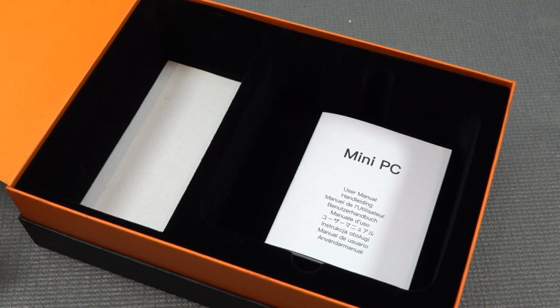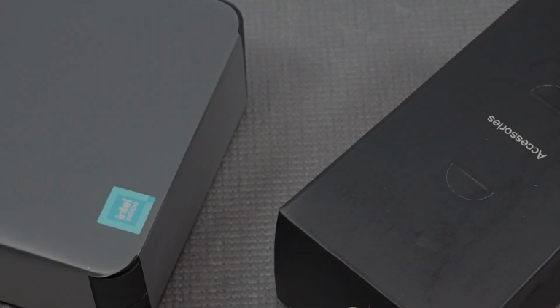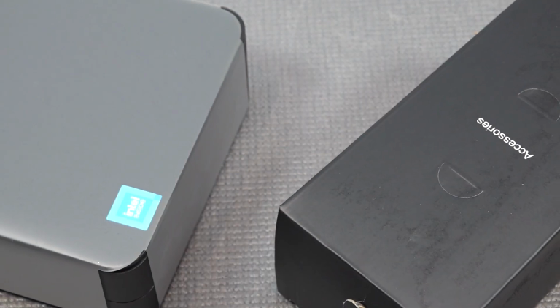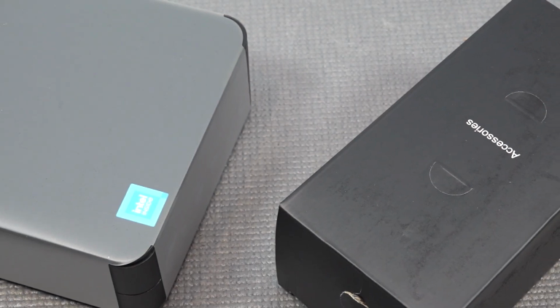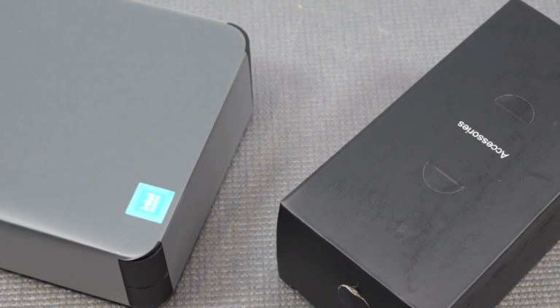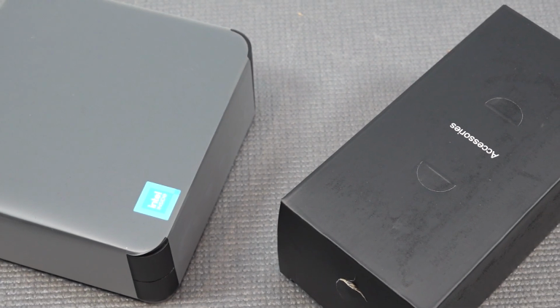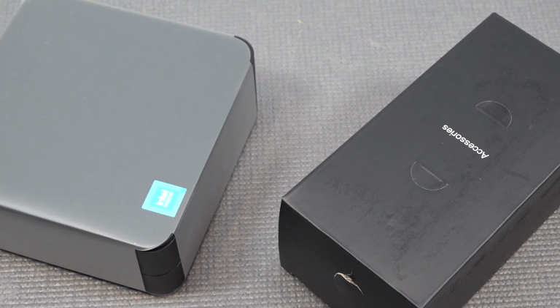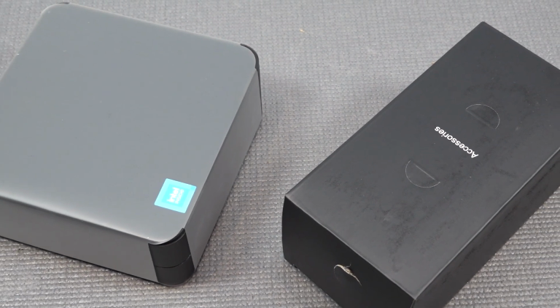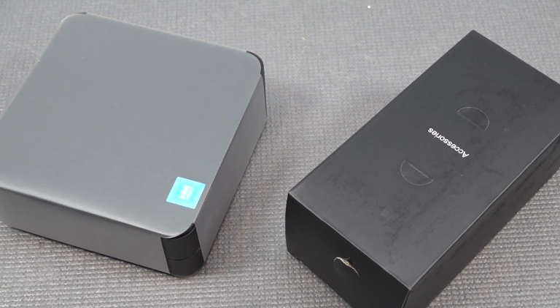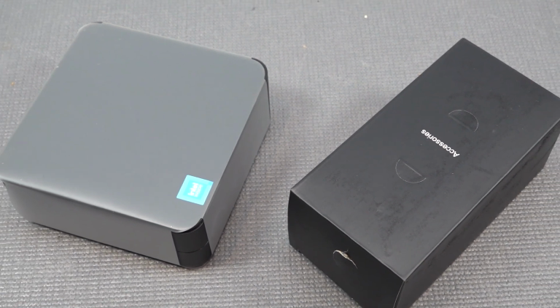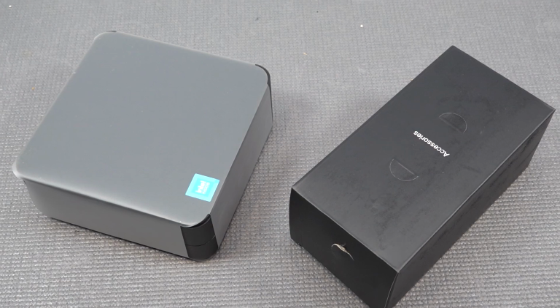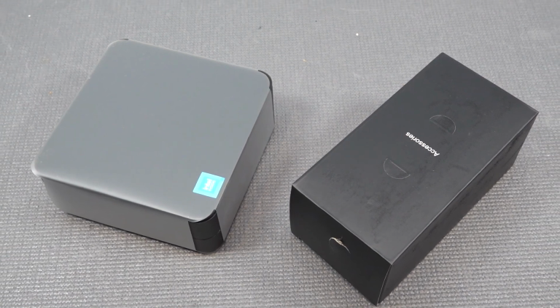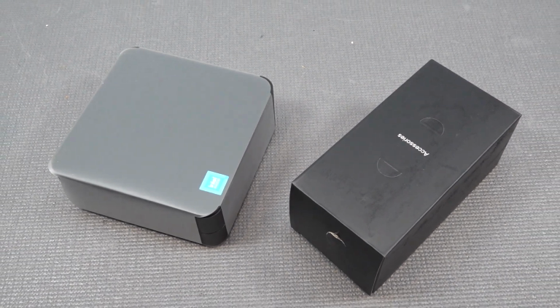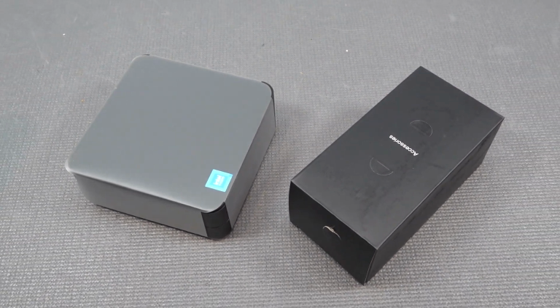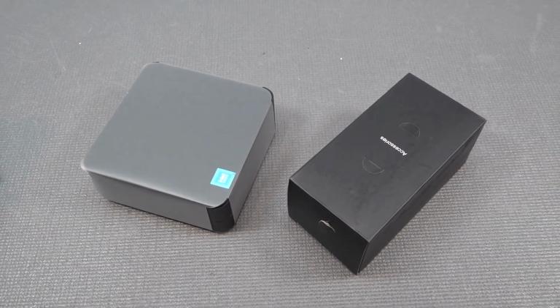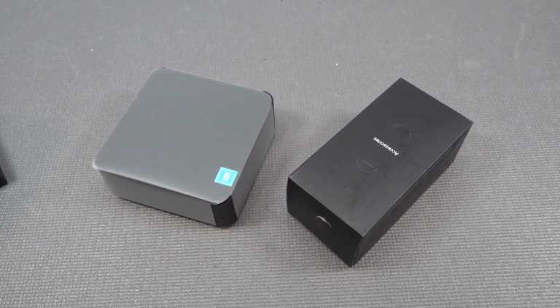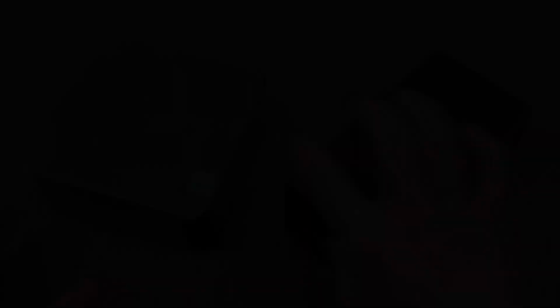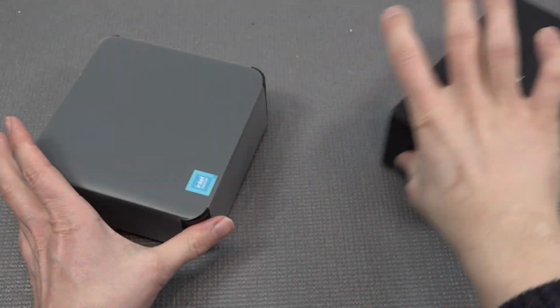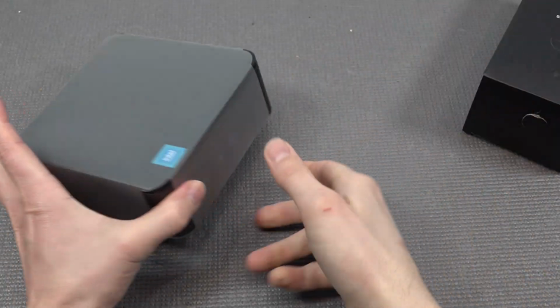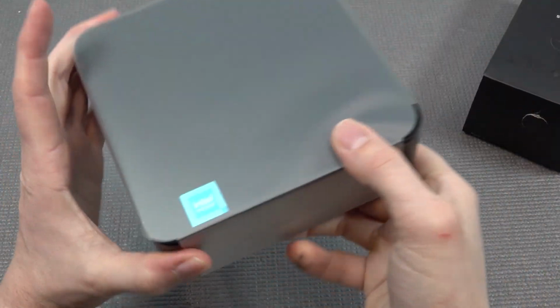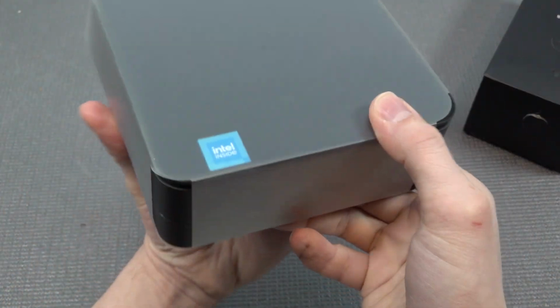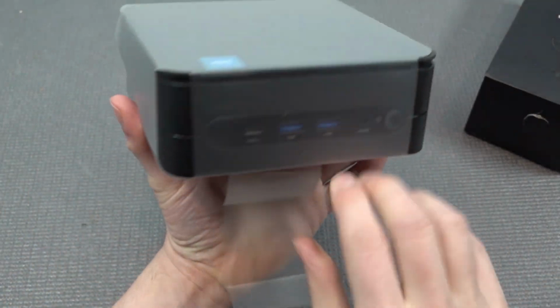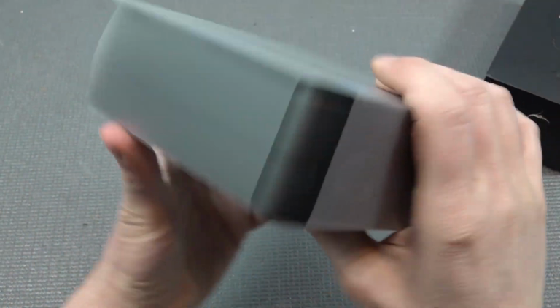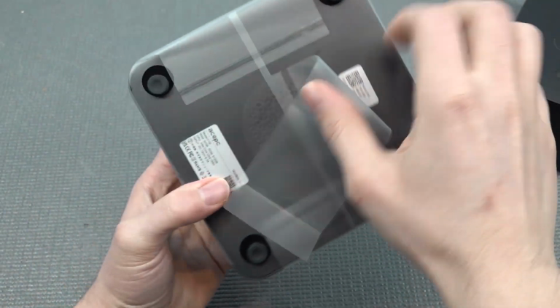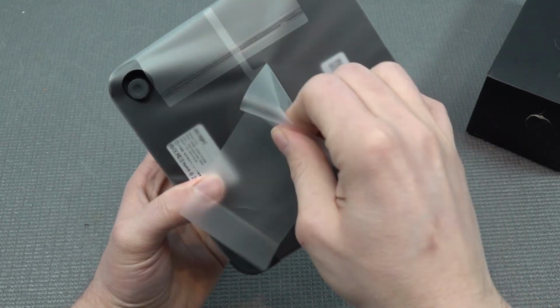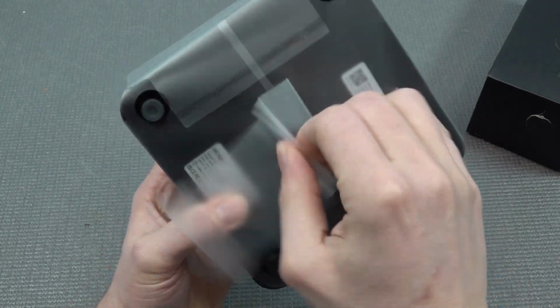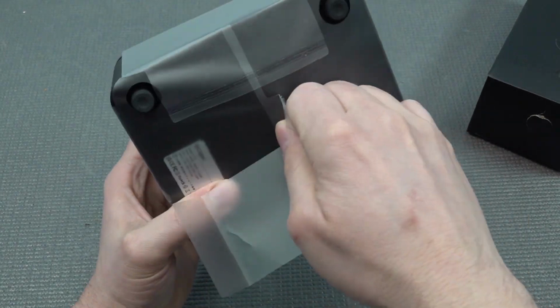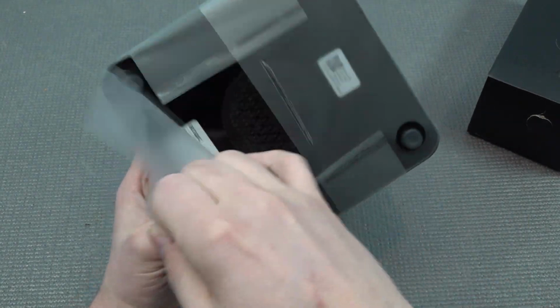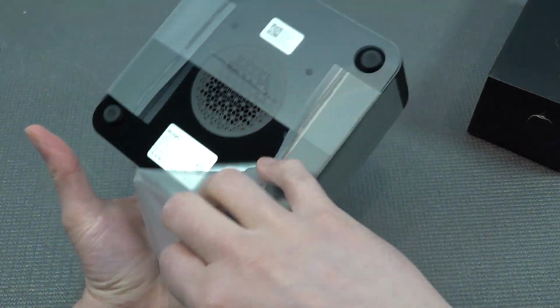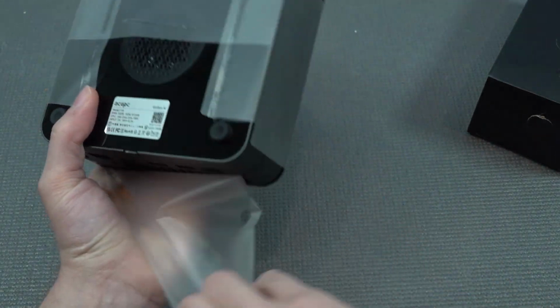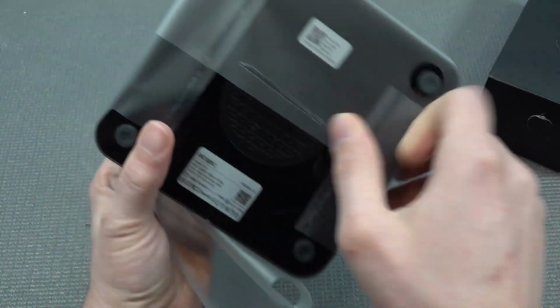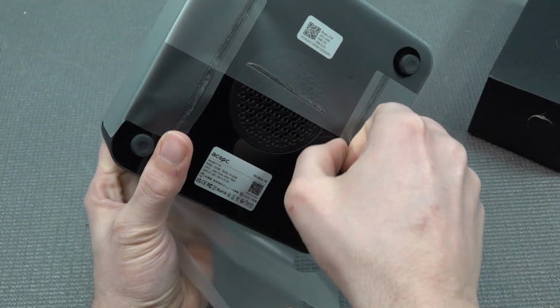Let's take a close look at what we're getting inside the package. It's not a lot — just a mini PC and the necessary attachments. They sent me the wrong package; they sent the UK version, so I need to get a different adapter or cable. But we'll fix it.